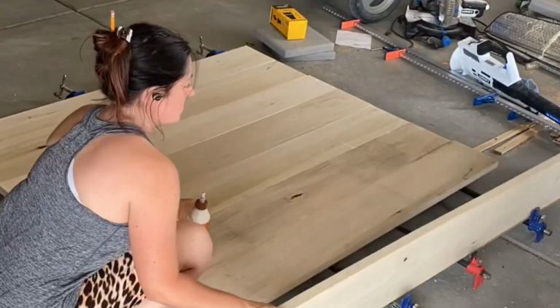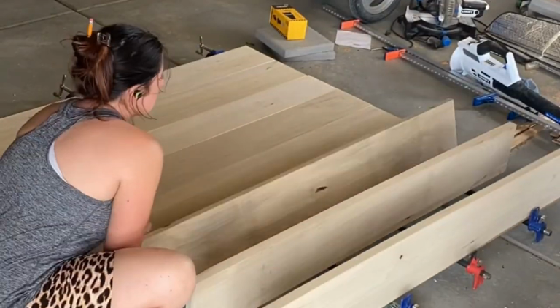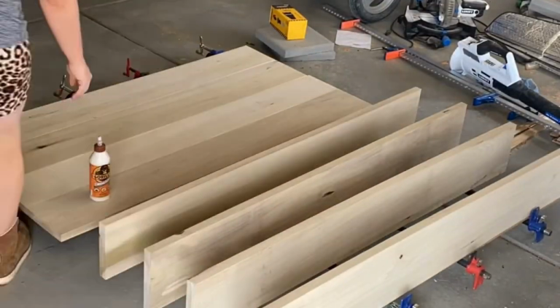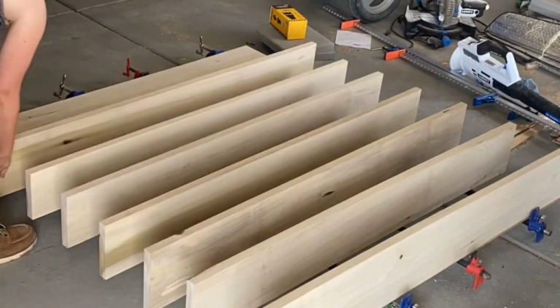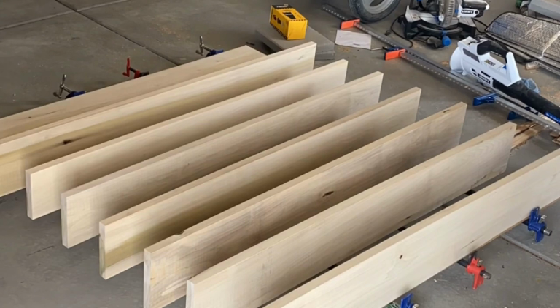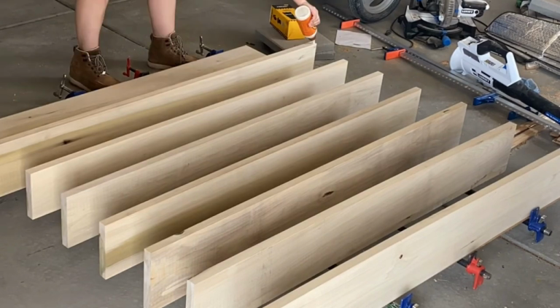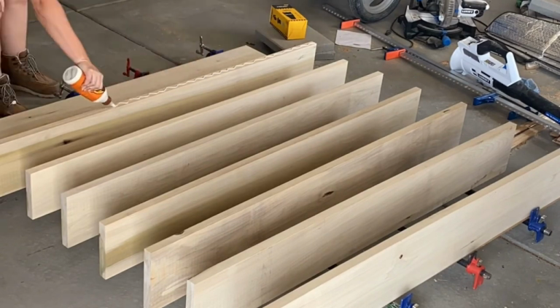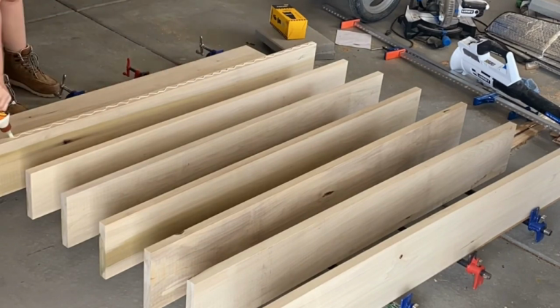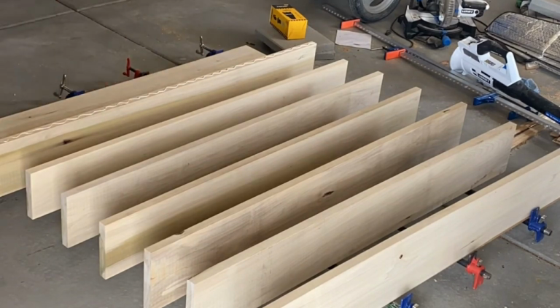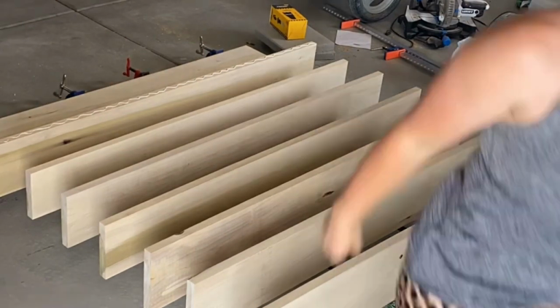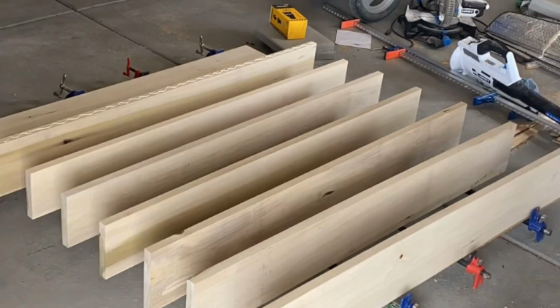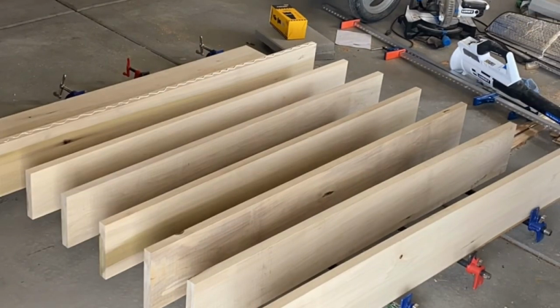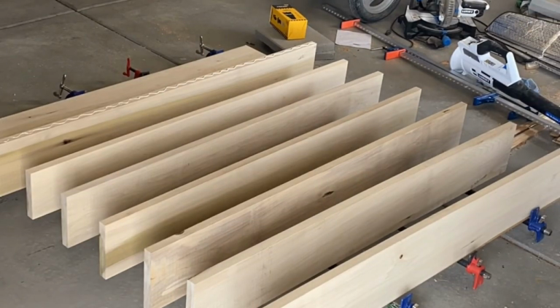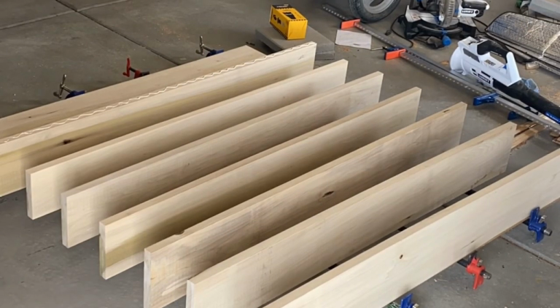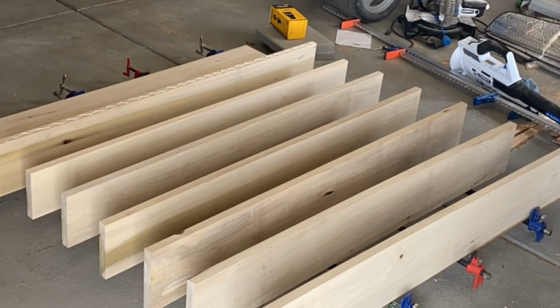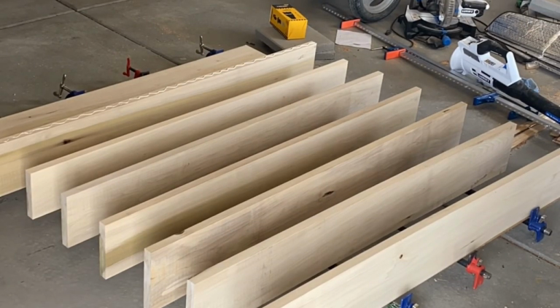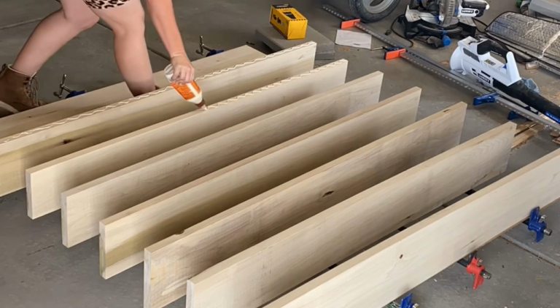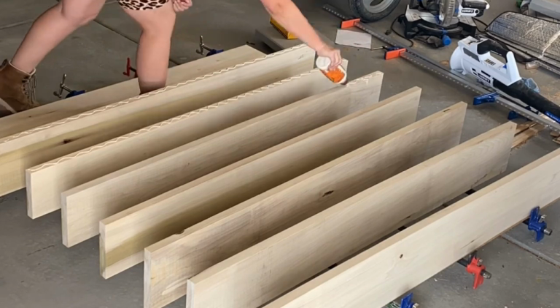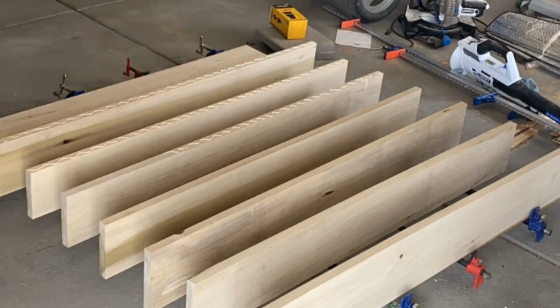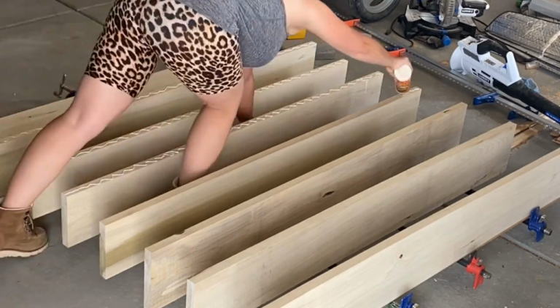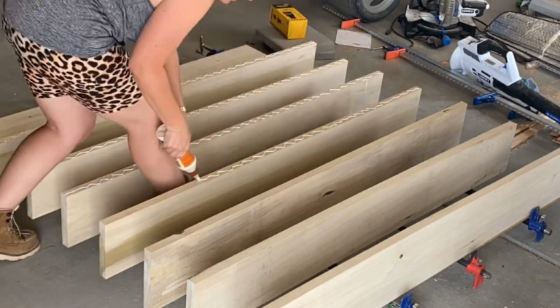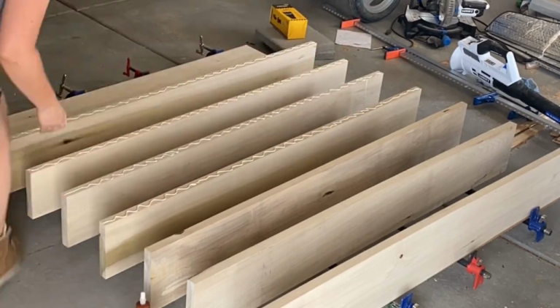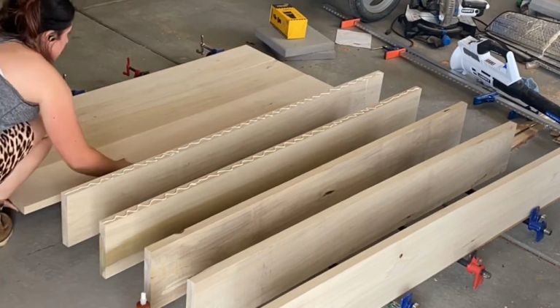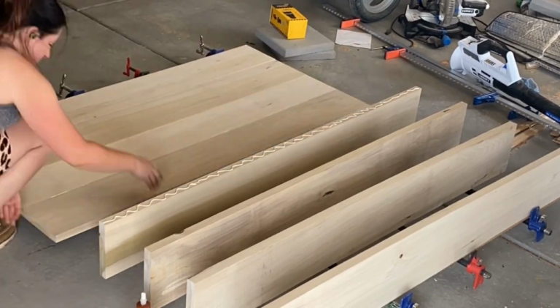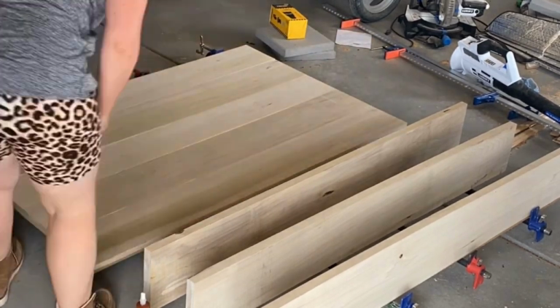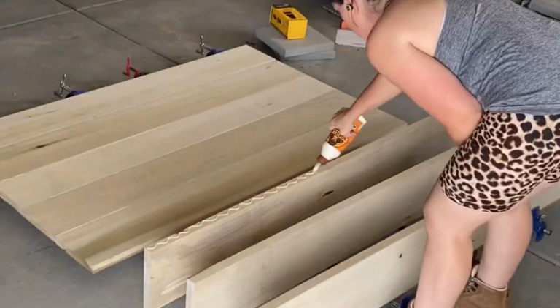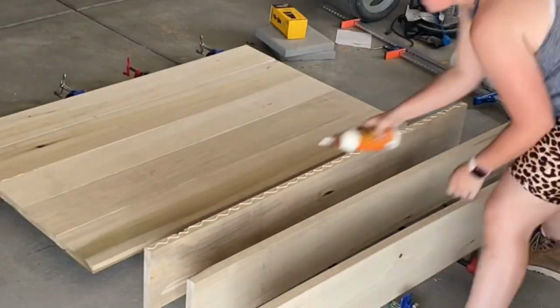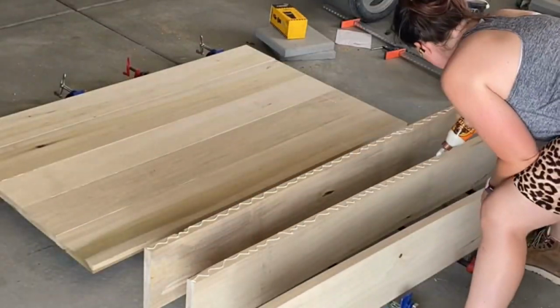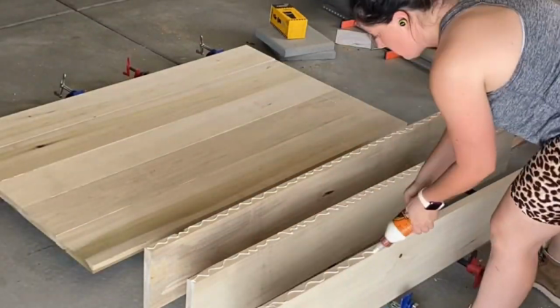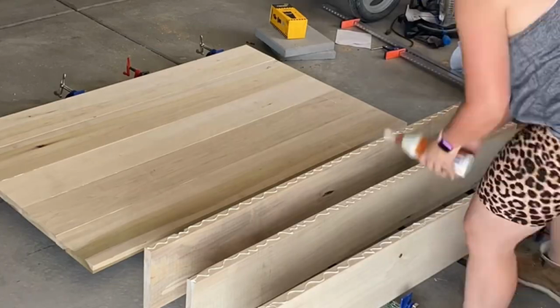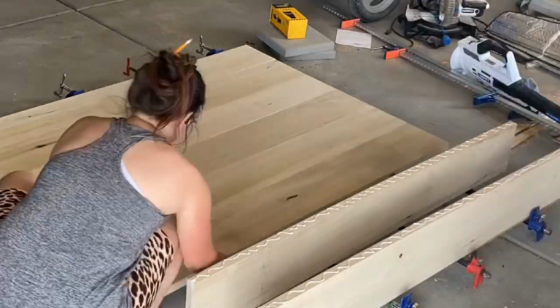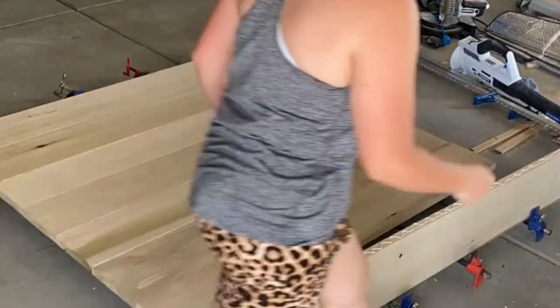I was making two different tables at the same time but with the same shape, so in the next few clips things might look a little different but the process remains the same. Now that I've jointed everything and the pieces fit together nicely, I glued the edges and then clamped them down overnight.